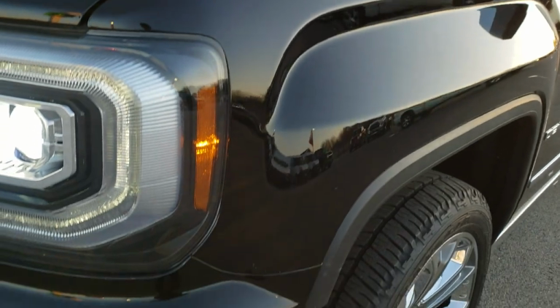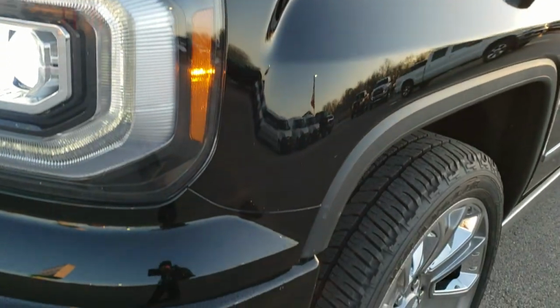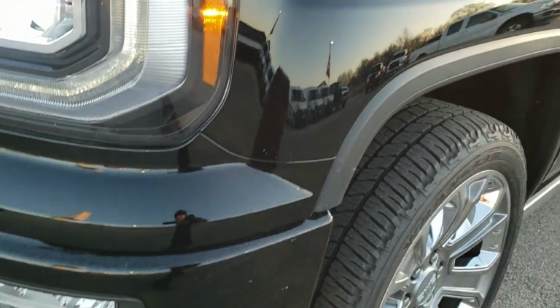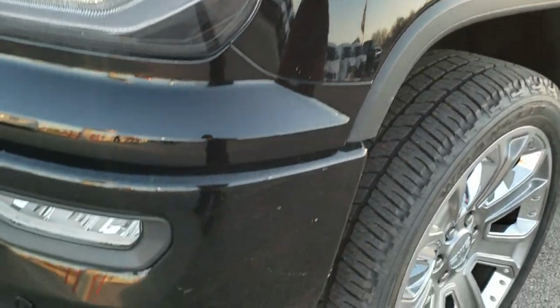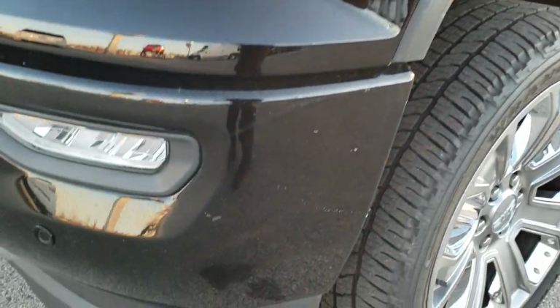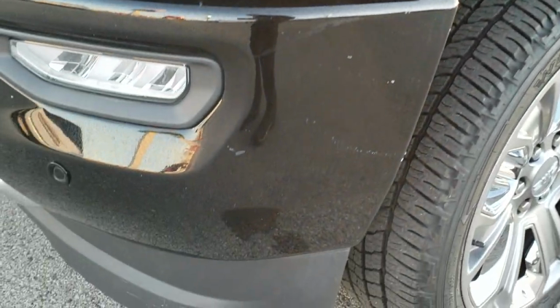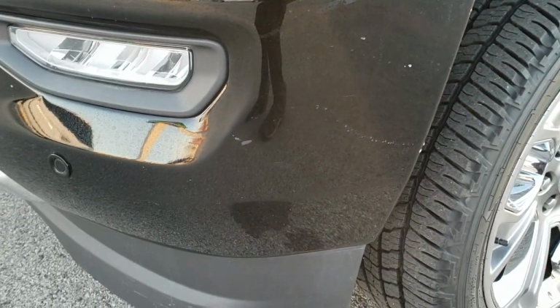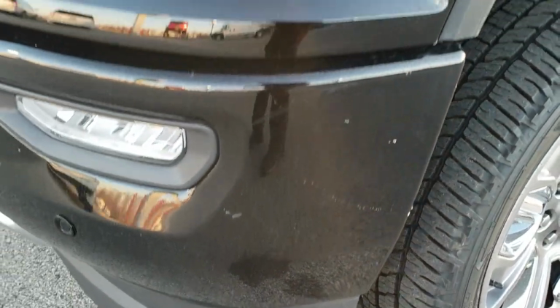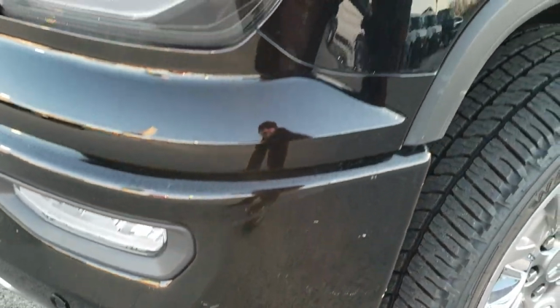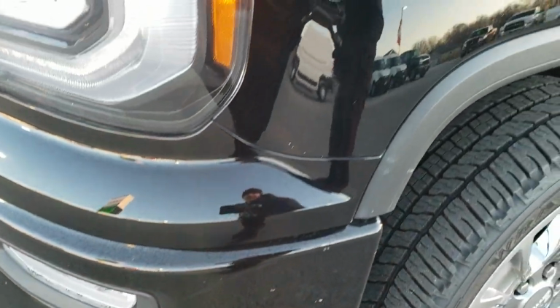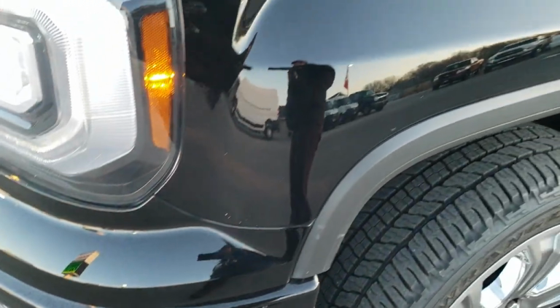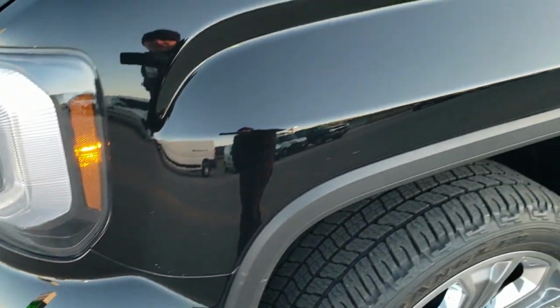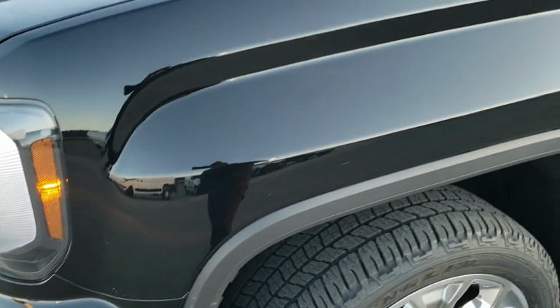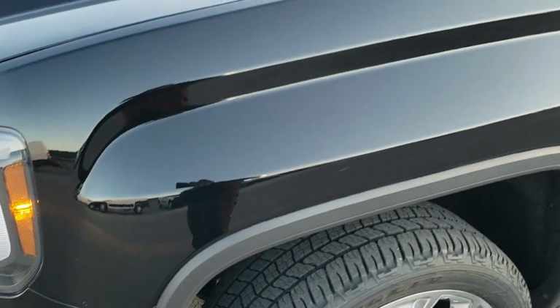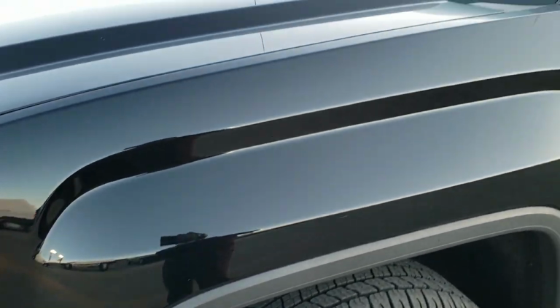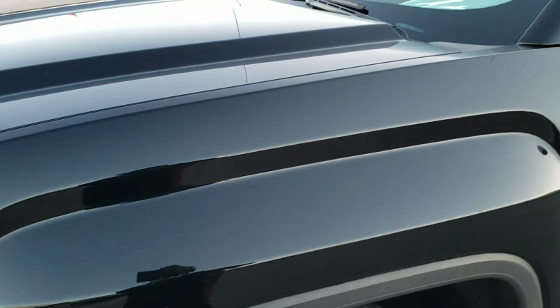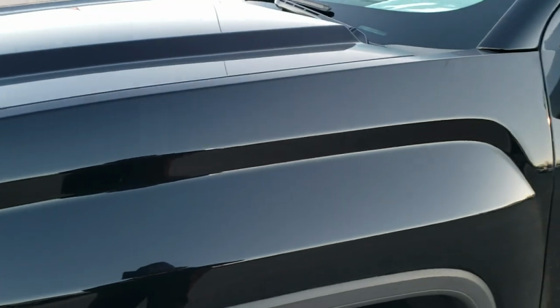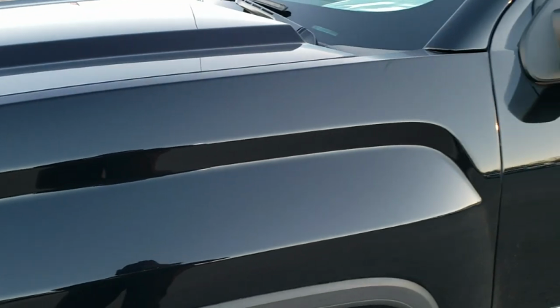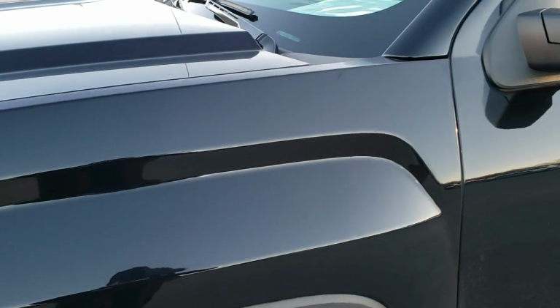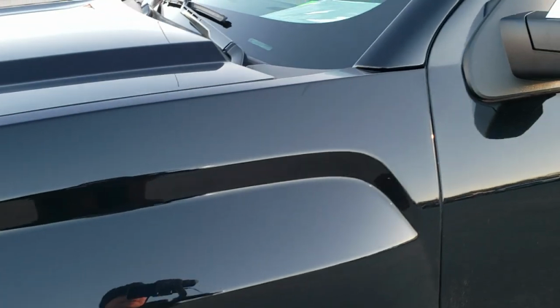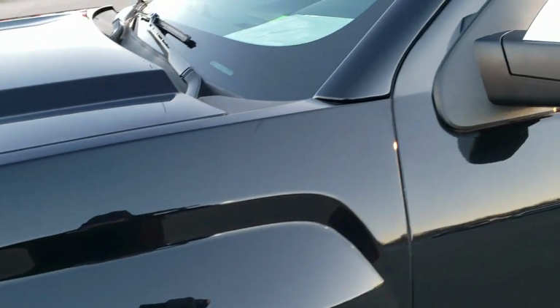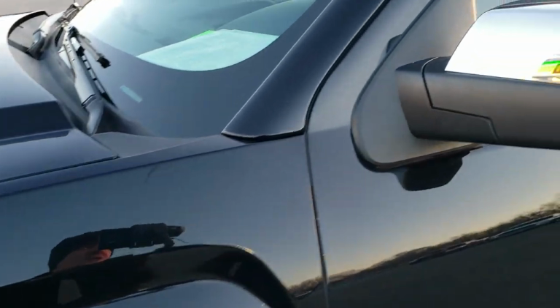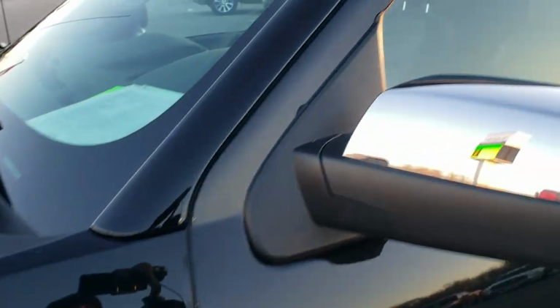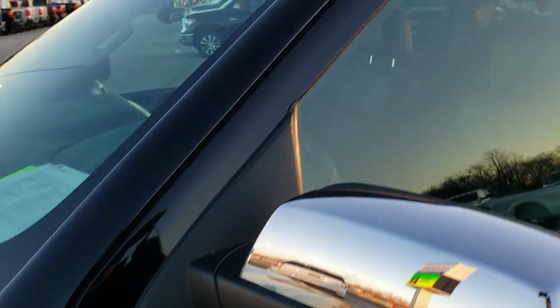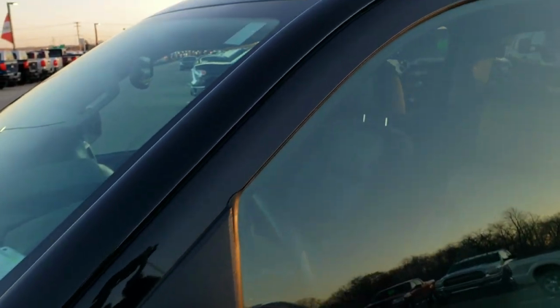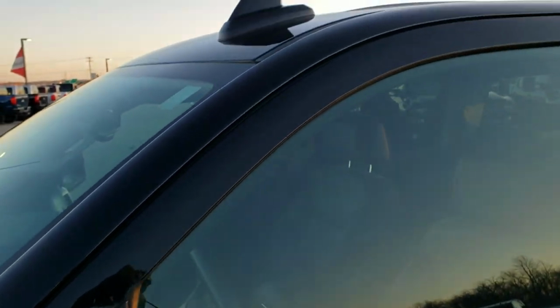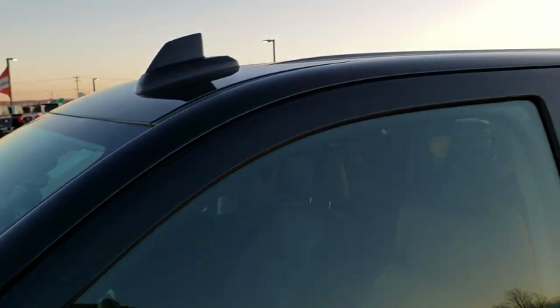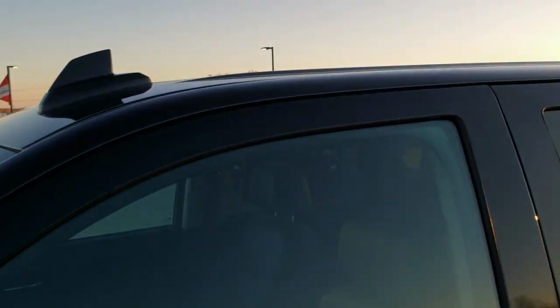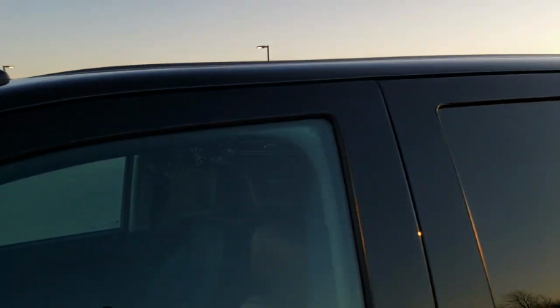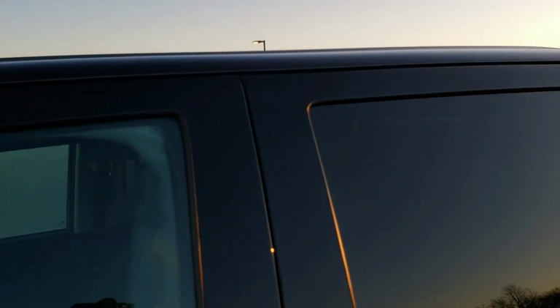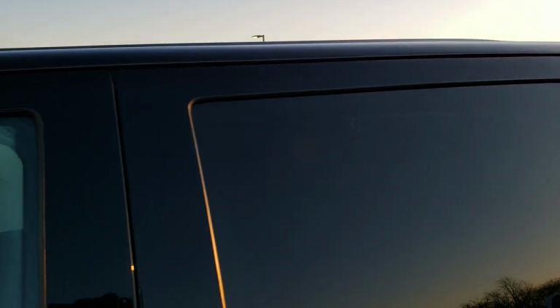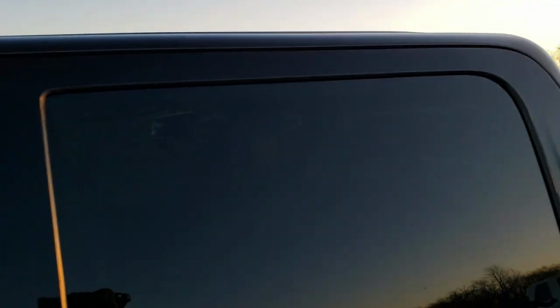This truck has been fully safety inspected by our service shop. This truck has a fresh oil and filter change. All the fluids have been checked and topped off and this truck is 100% ready to go.